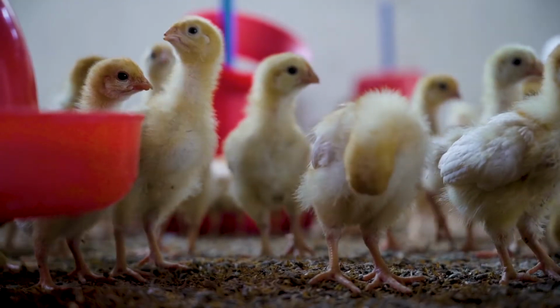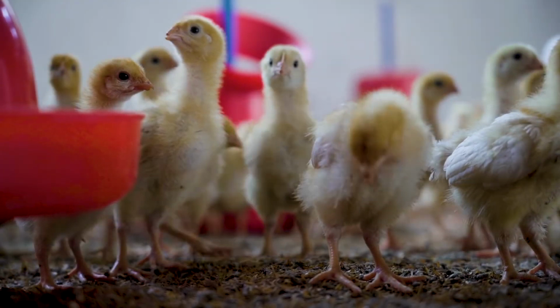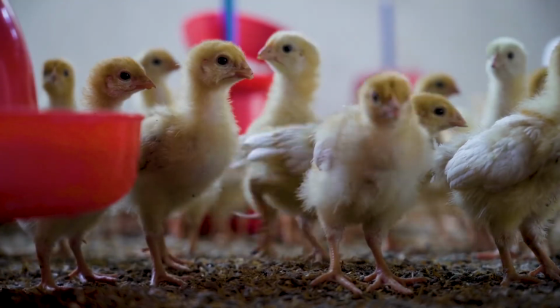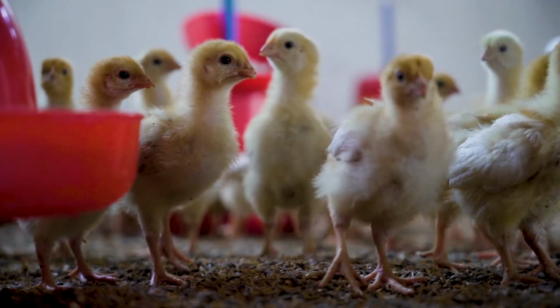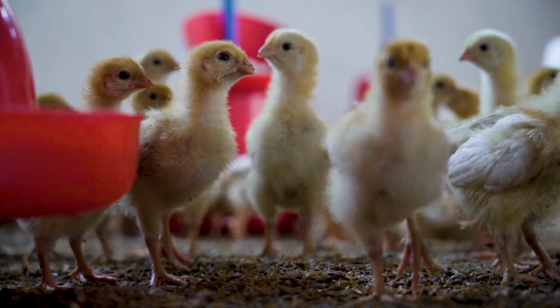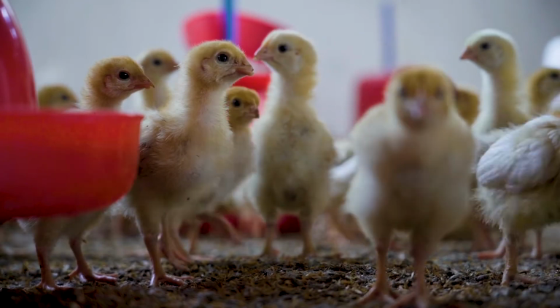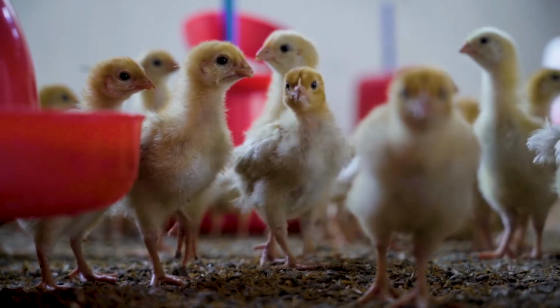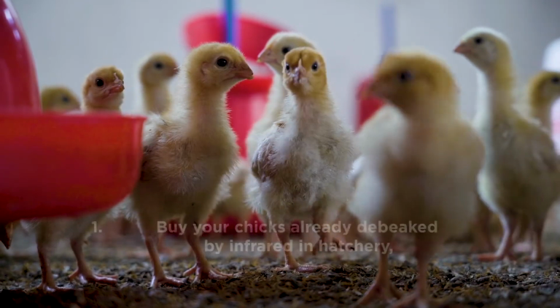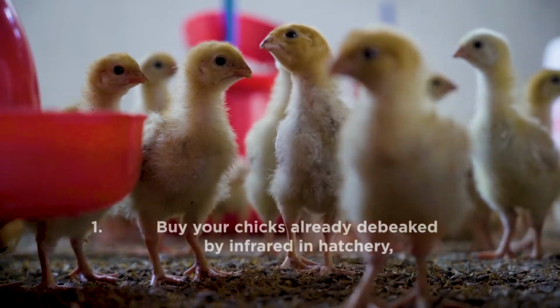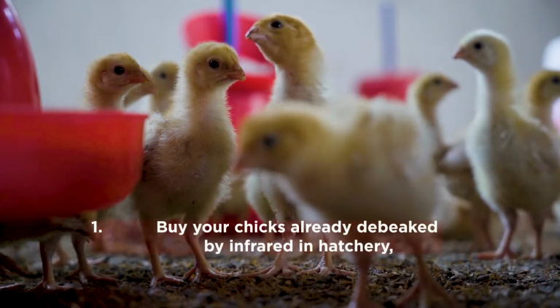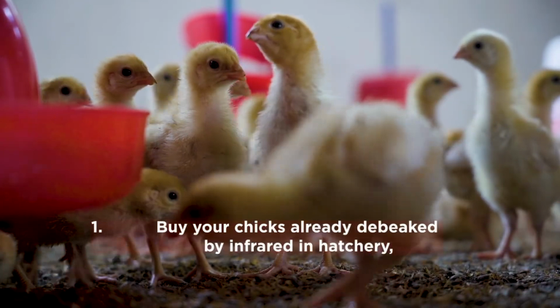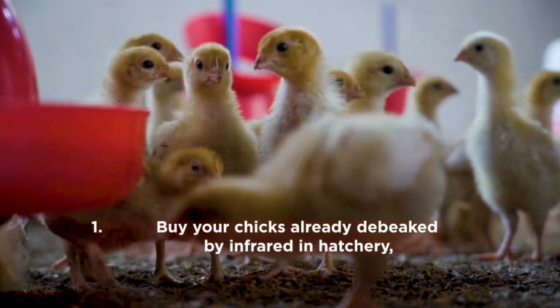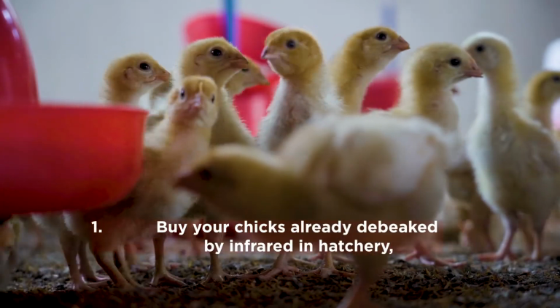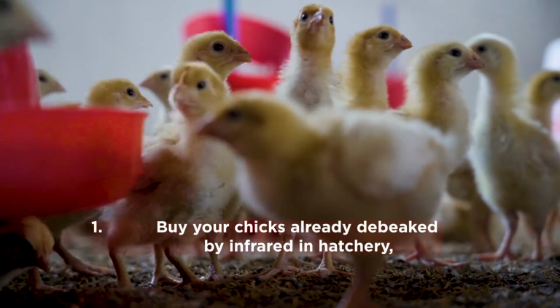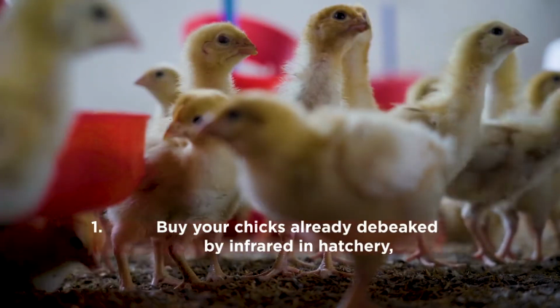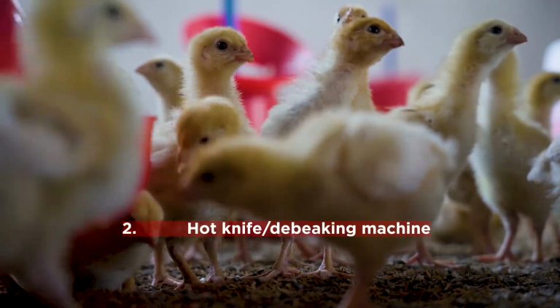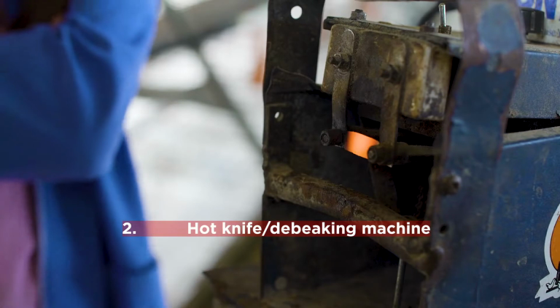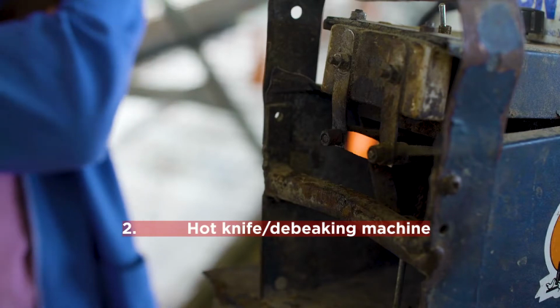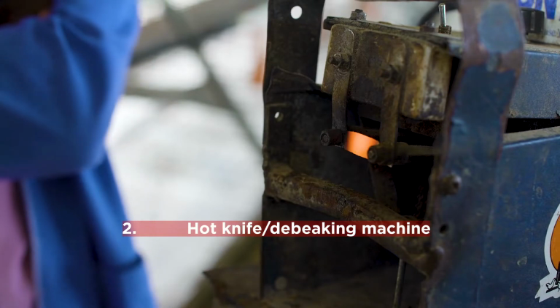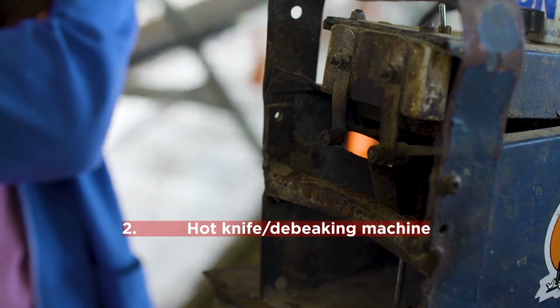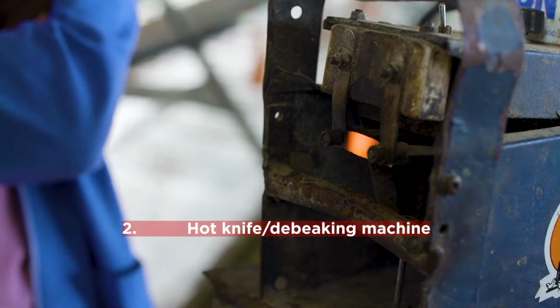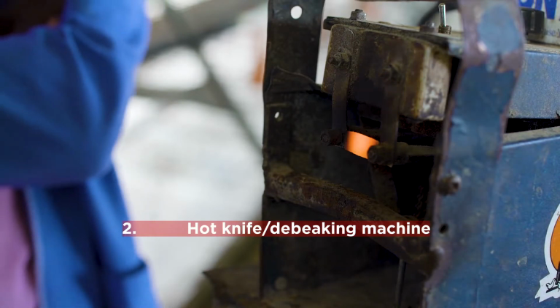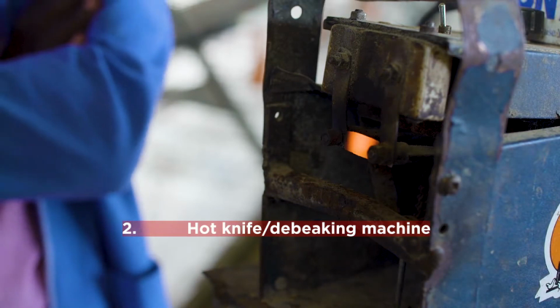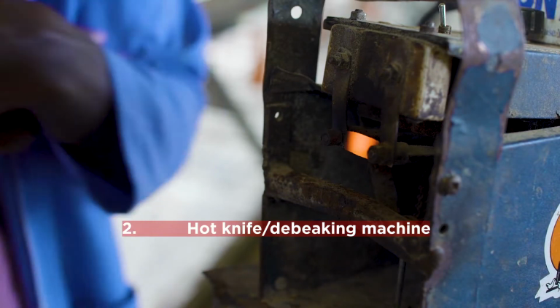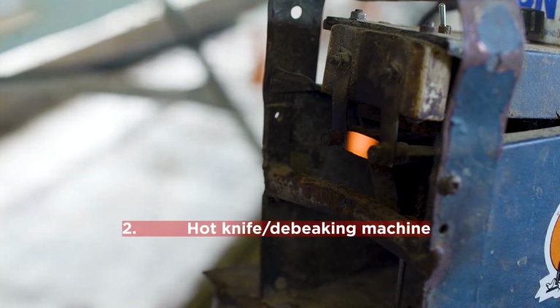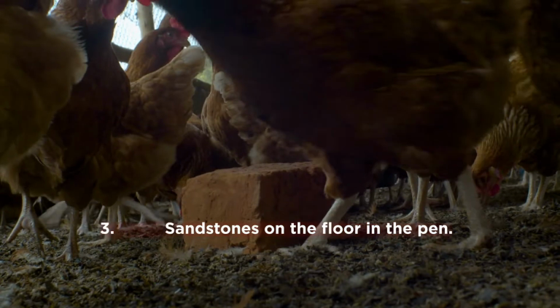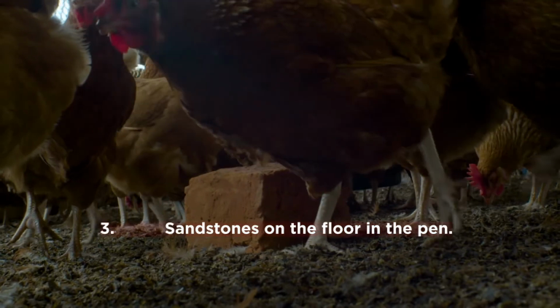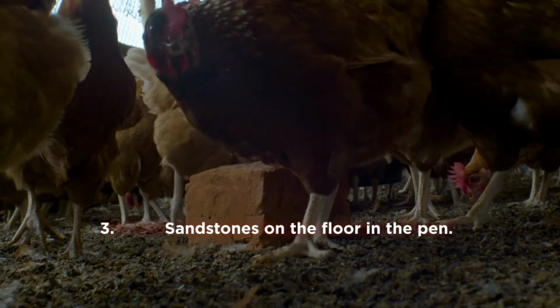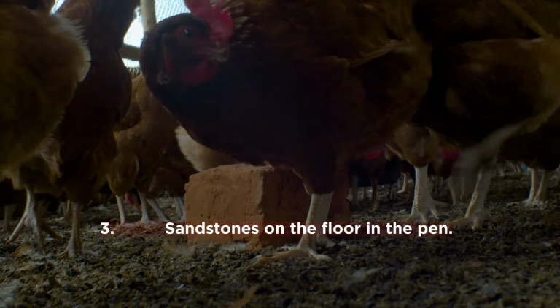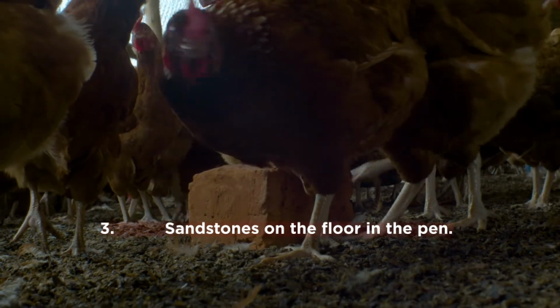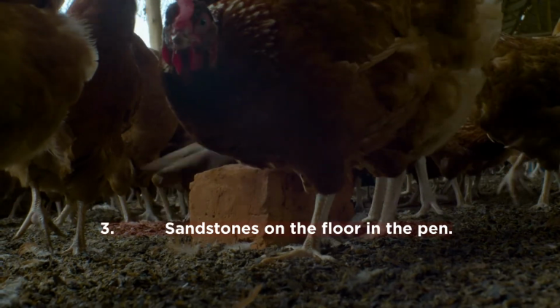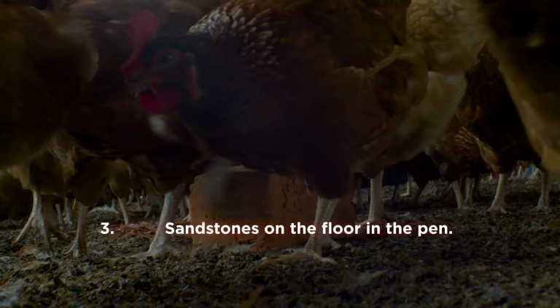There are three options for de-beaking: 1. Buy your chicks already de-beaked by infrared in the hatchery. 2. Hot knife de-beaking or de-beaking machine. 3. Sandstones on the floor in the pen.